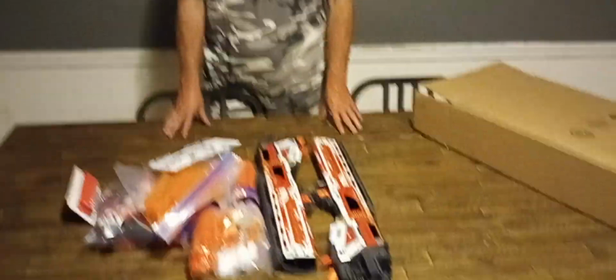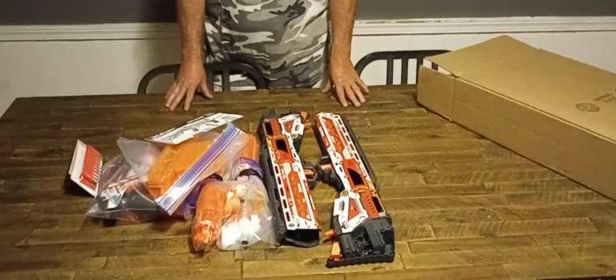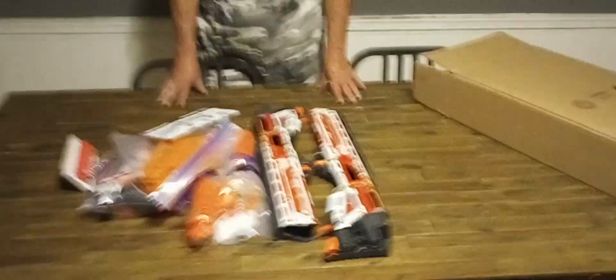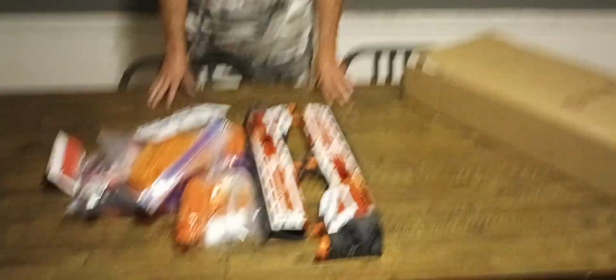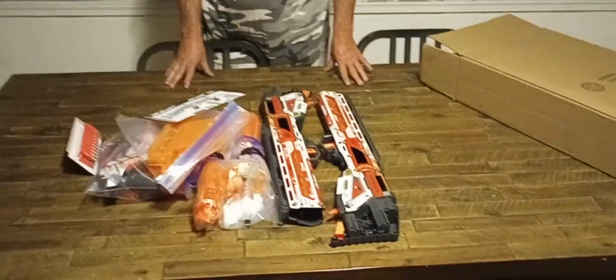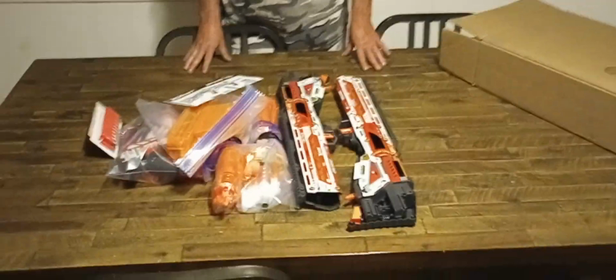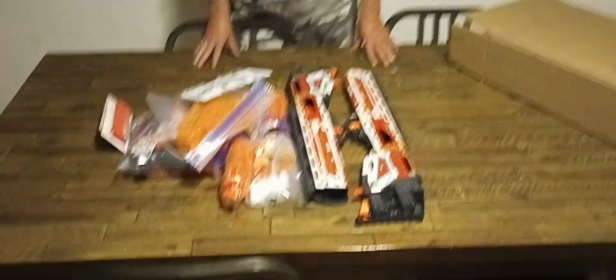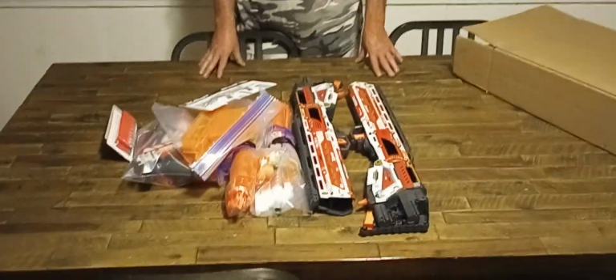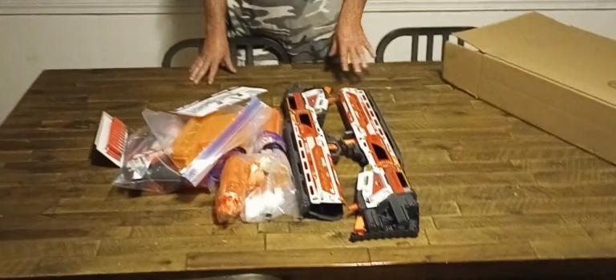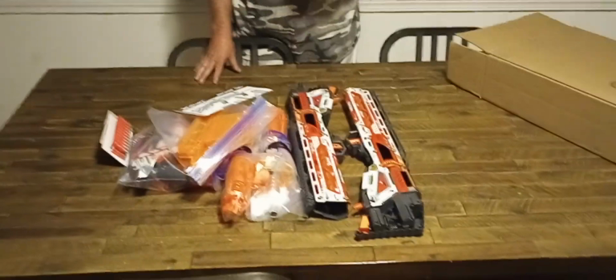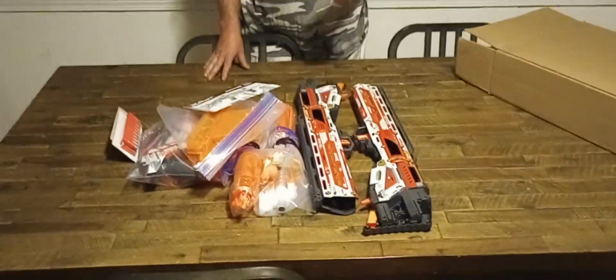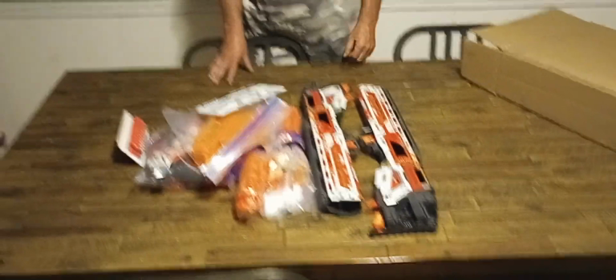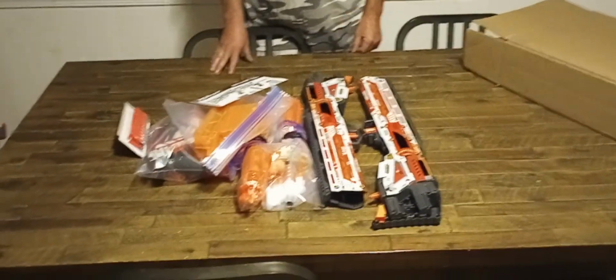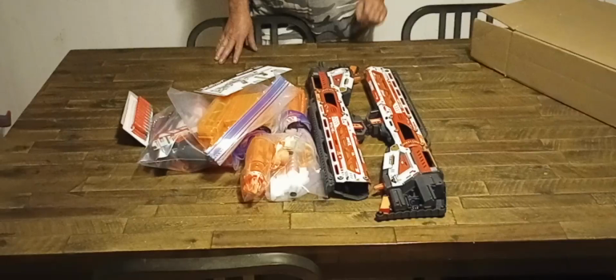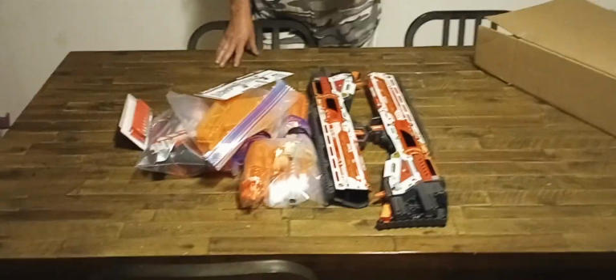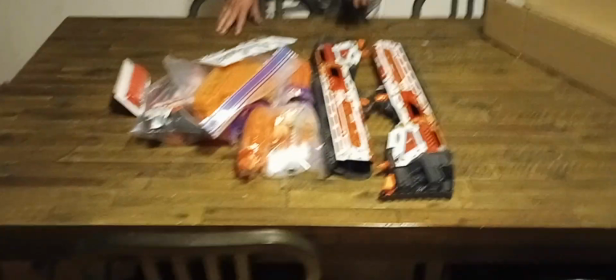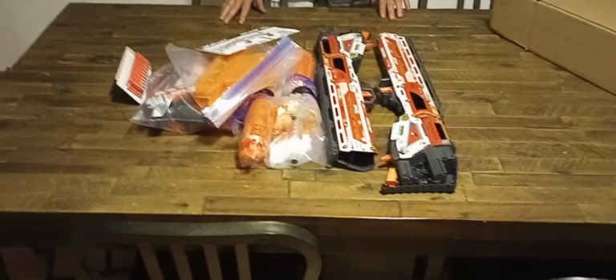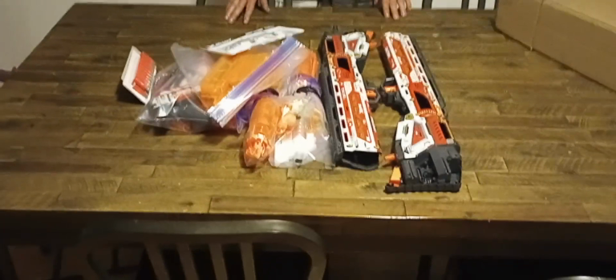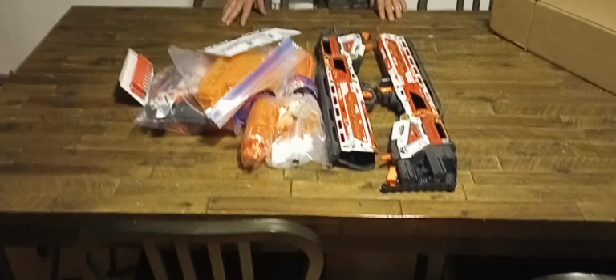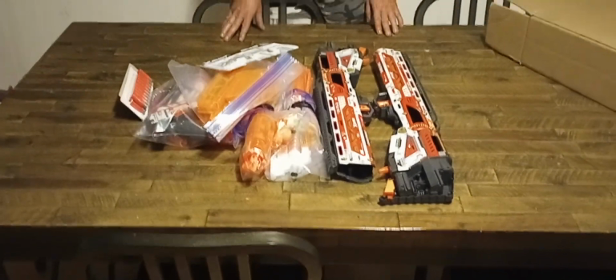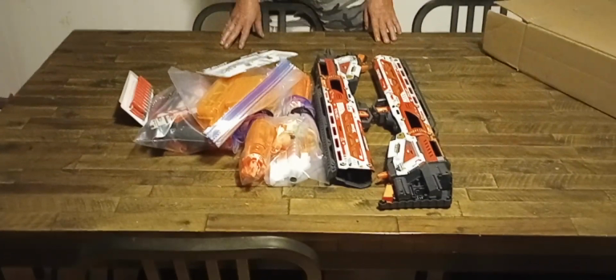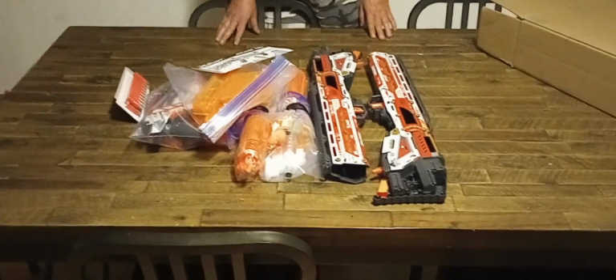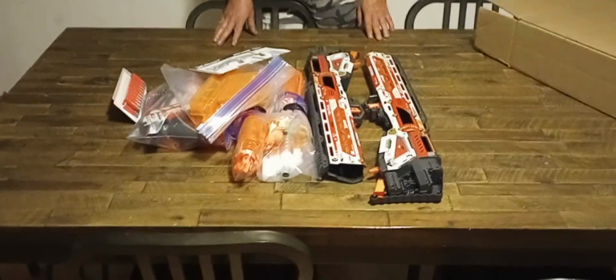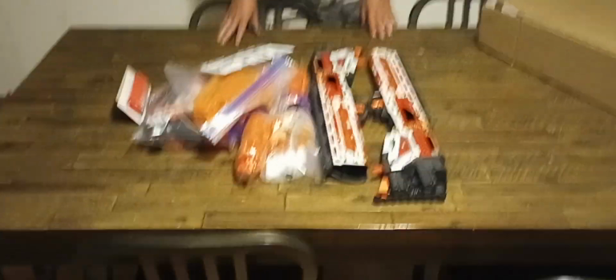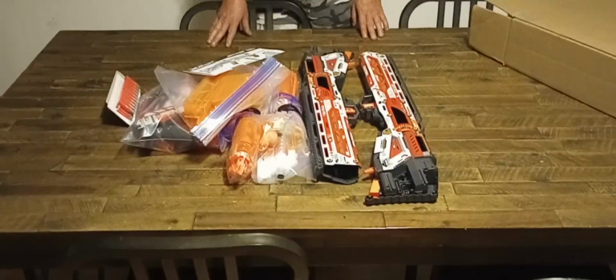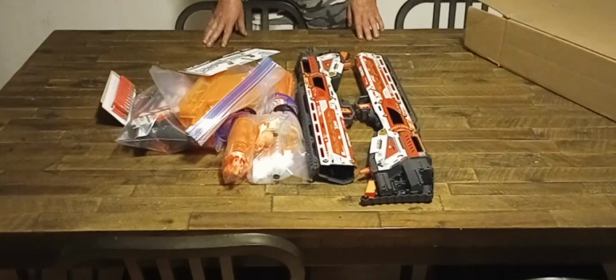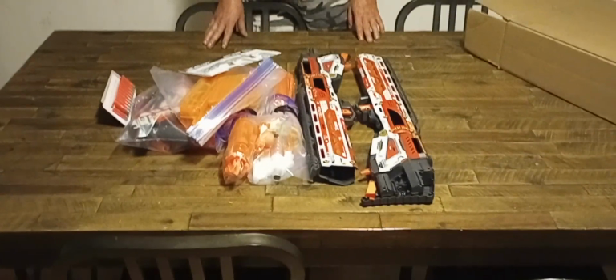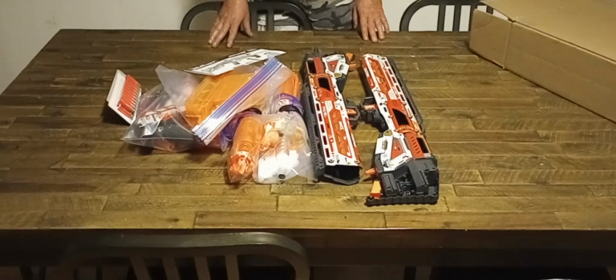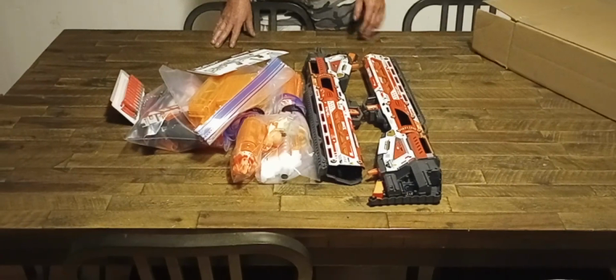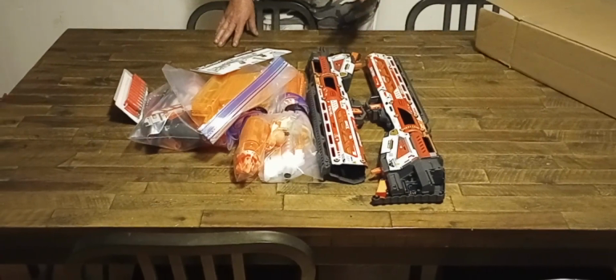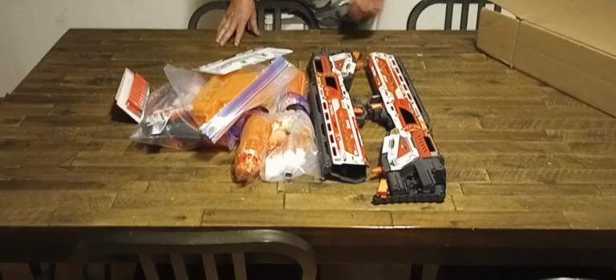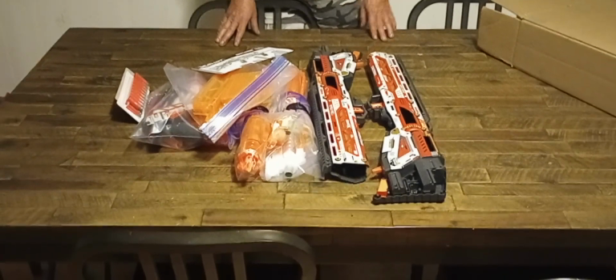Welcome to Milo's Mods, ladies and gentlemen. The X-Shot Pro has become such a phenomenal hit. I've gotten a request to send one to Saber Blasters in Singapore — actually, they wanted two of them.